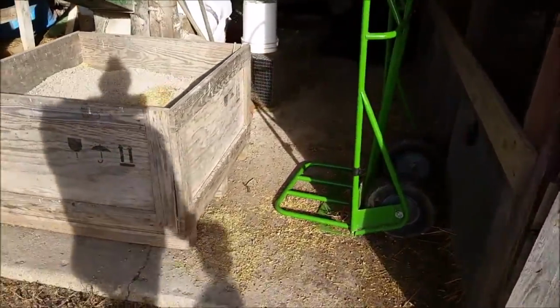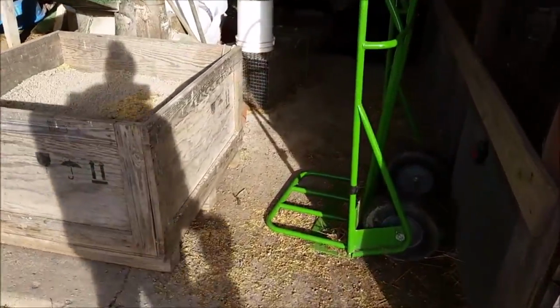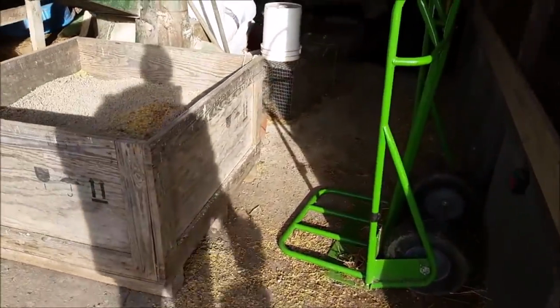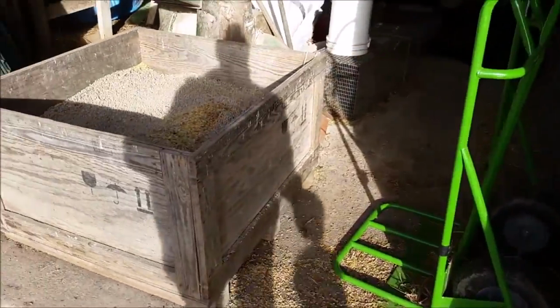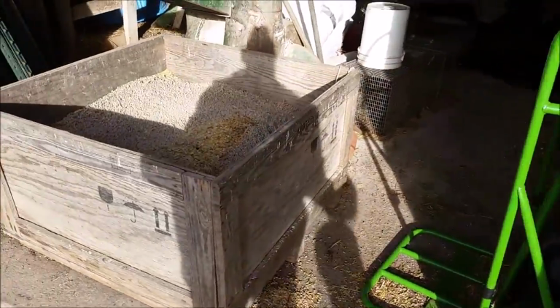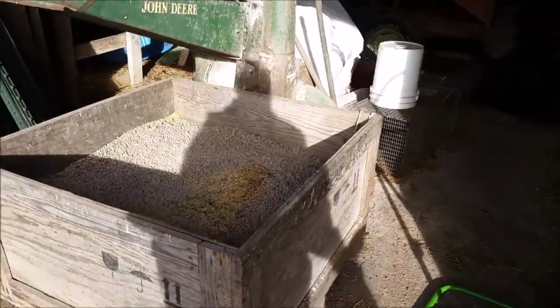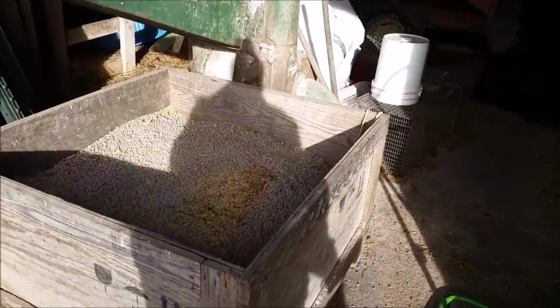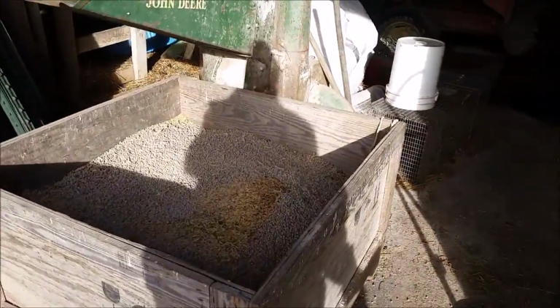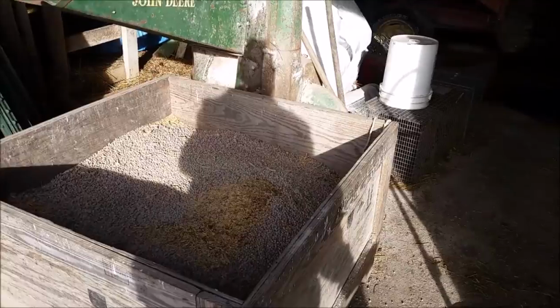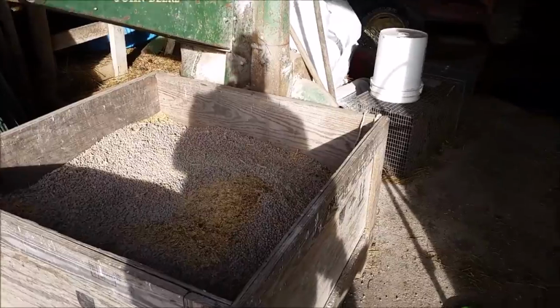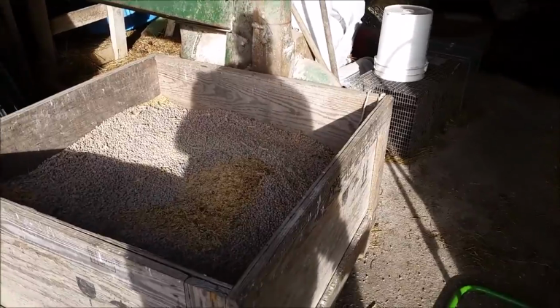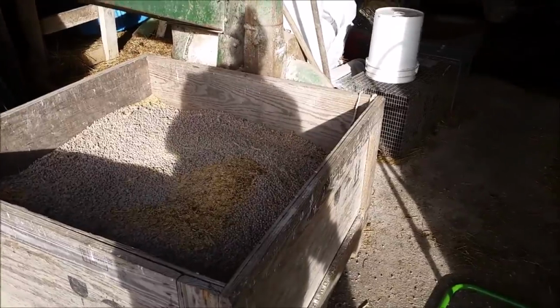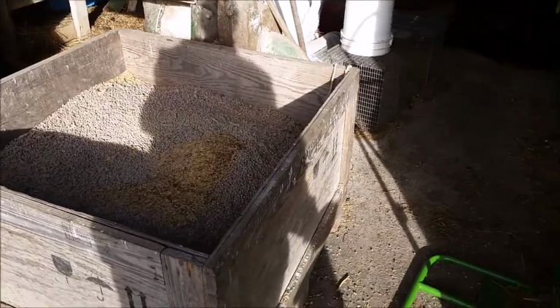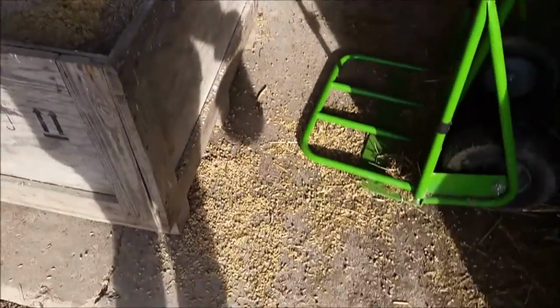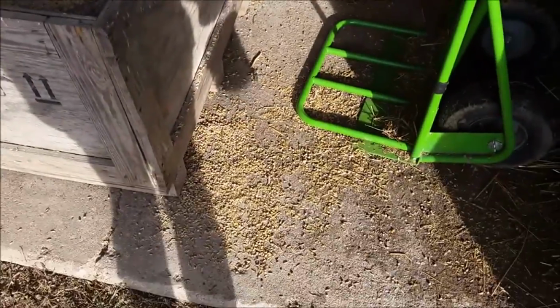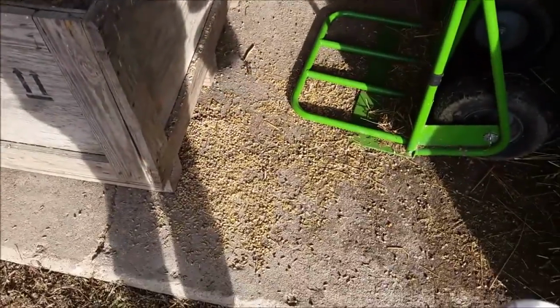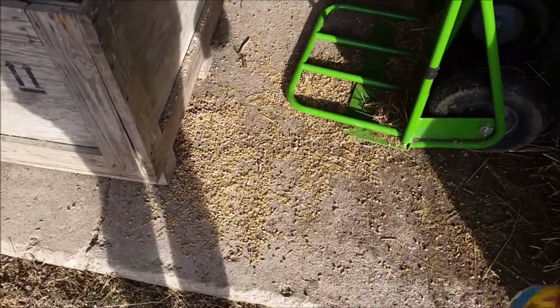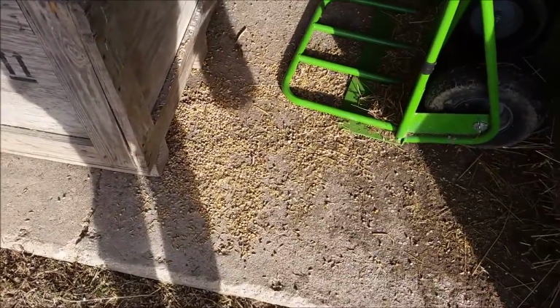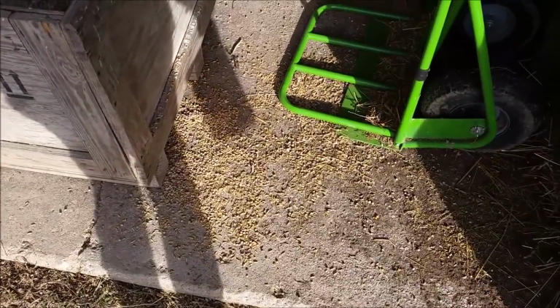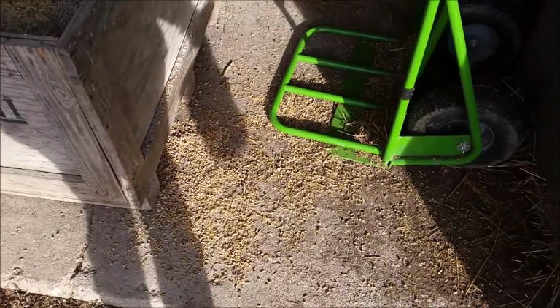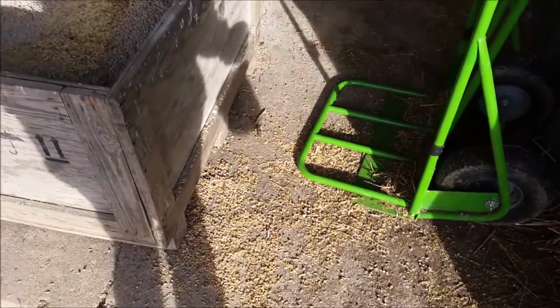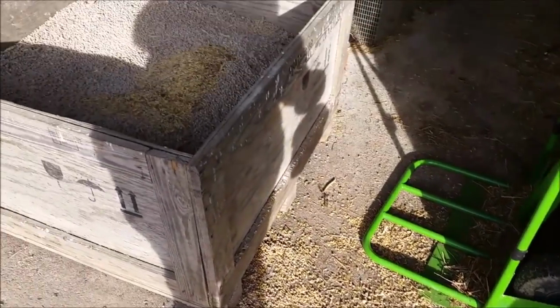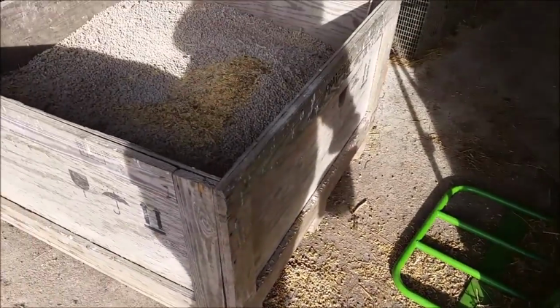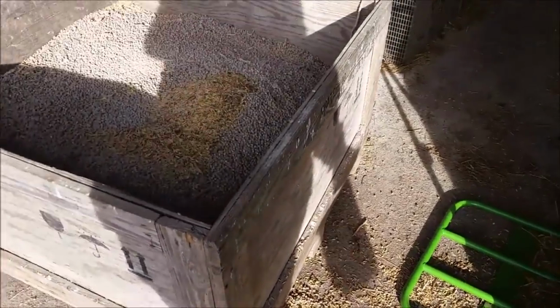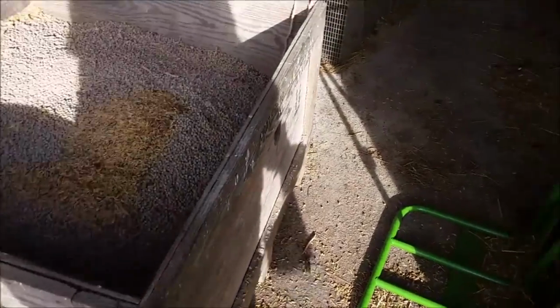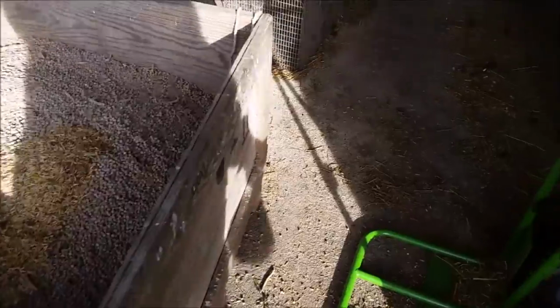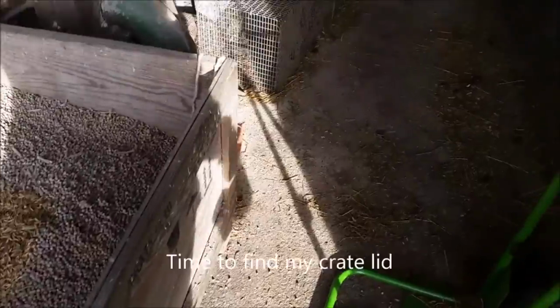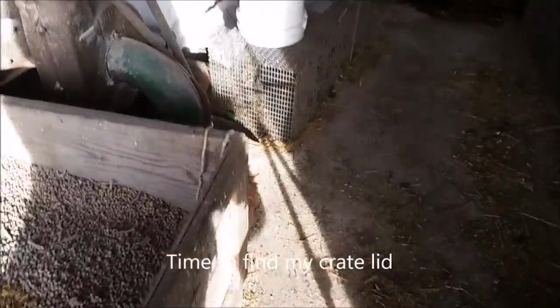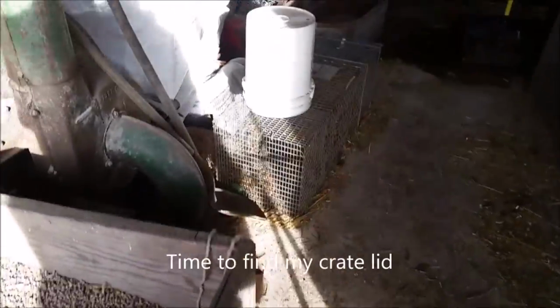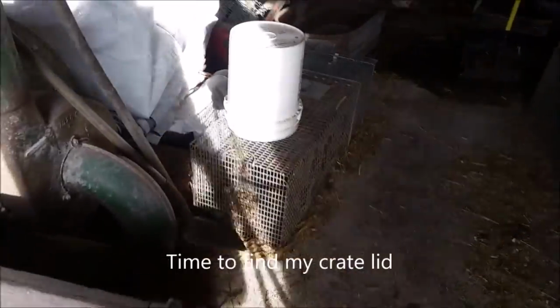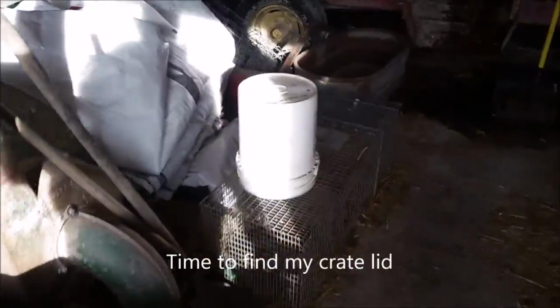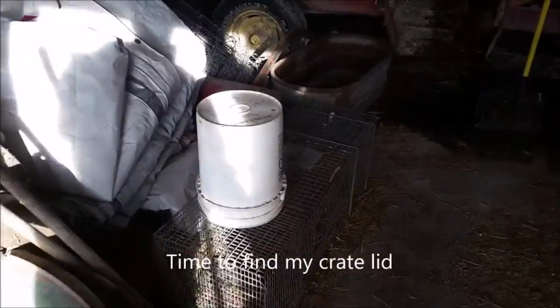So this is my feed room. A lot of times I leave this bin open, and then I find little bits of spilt grain. I filled this yesterday, so that spilt grain is from me — no big deal.